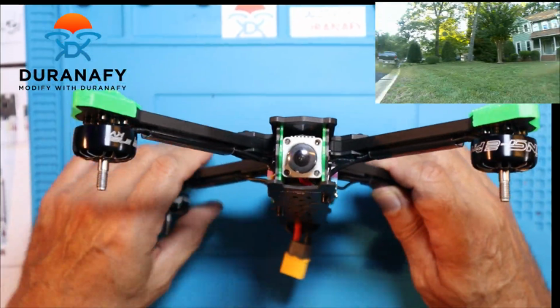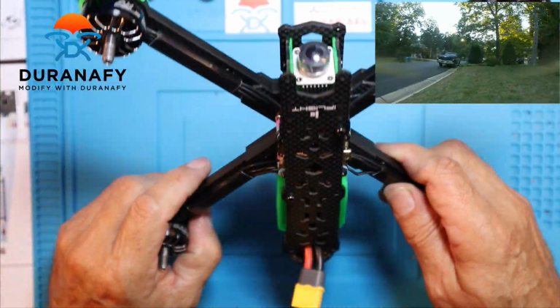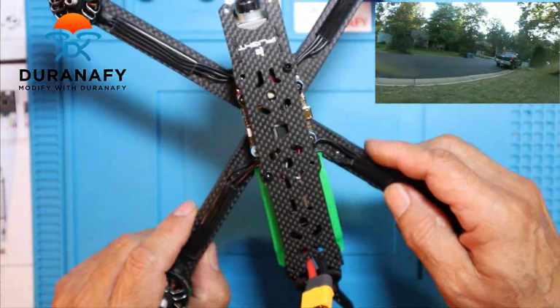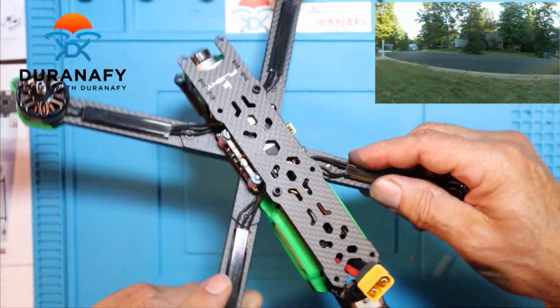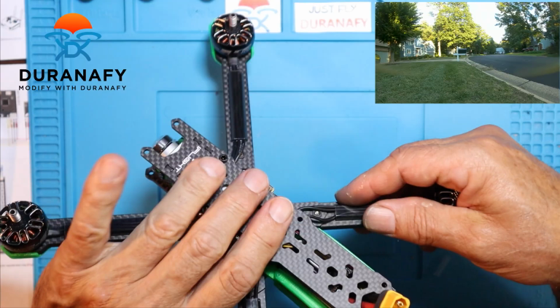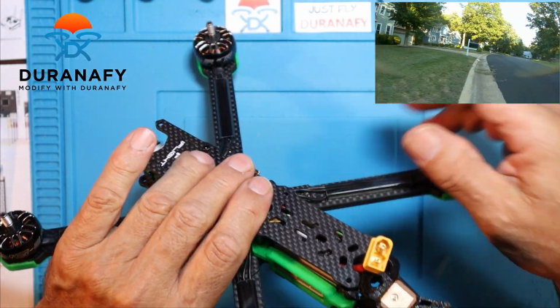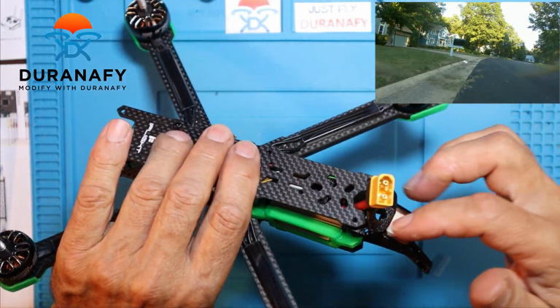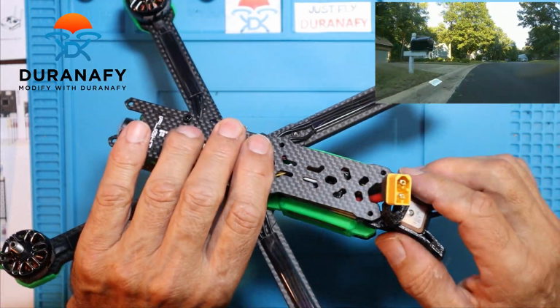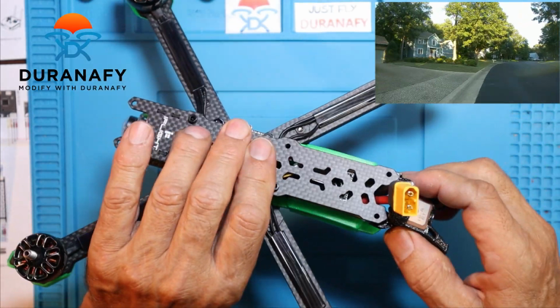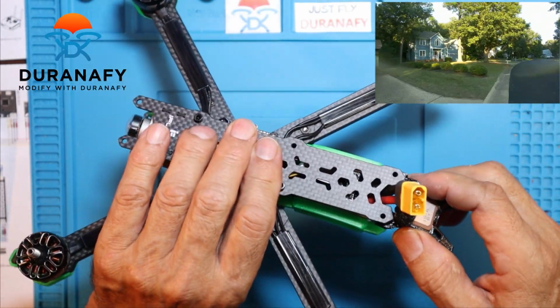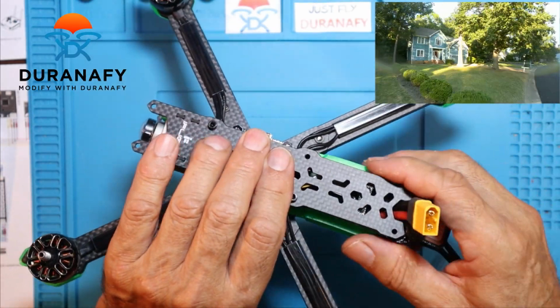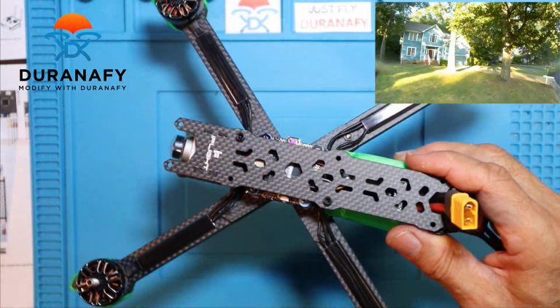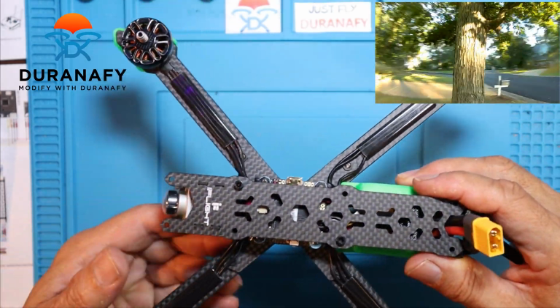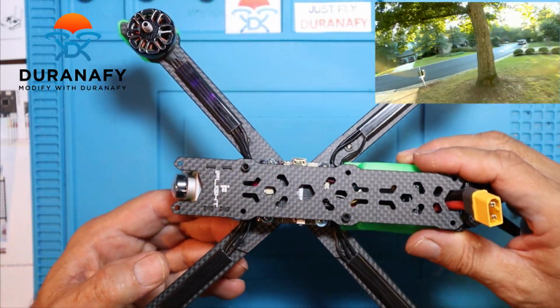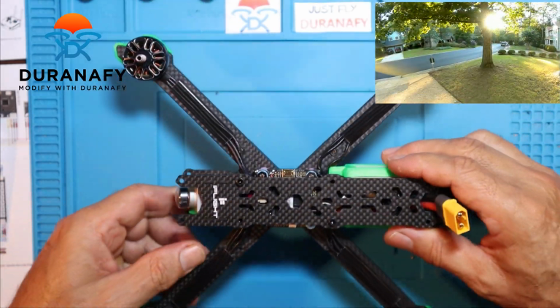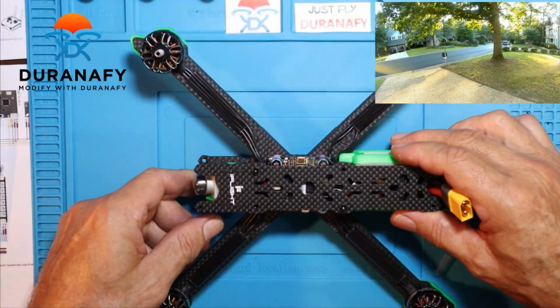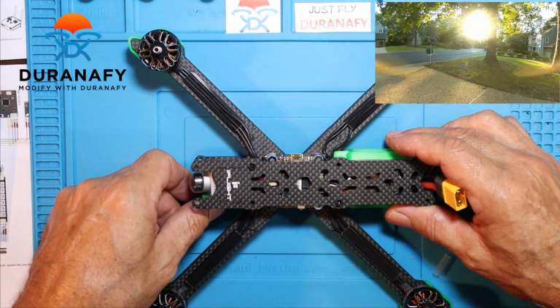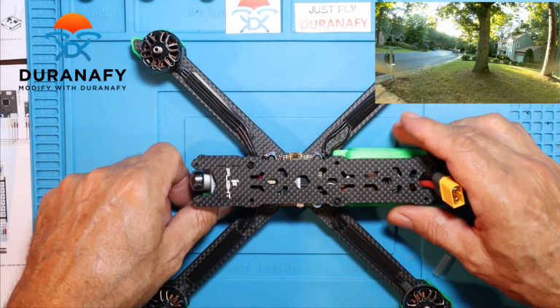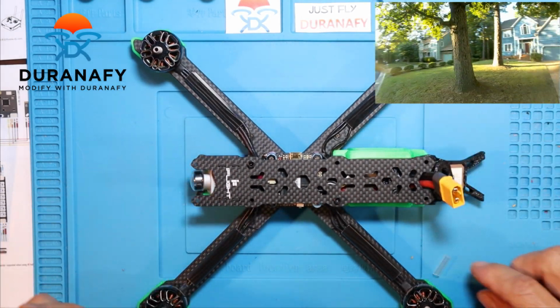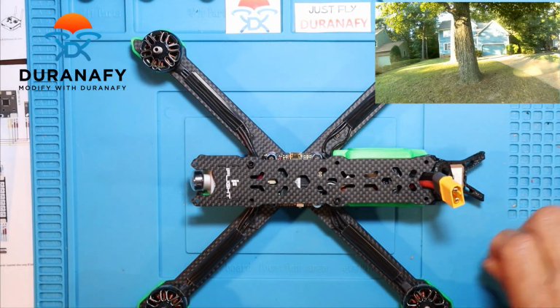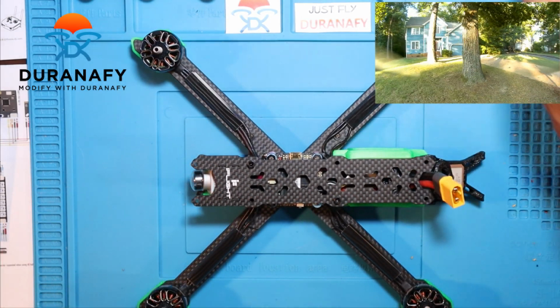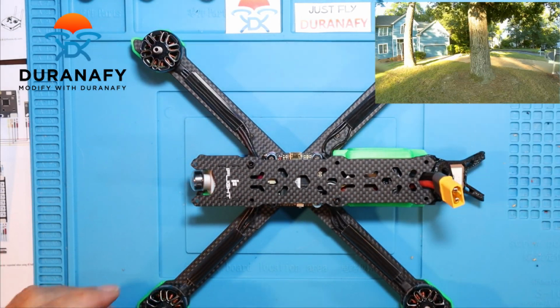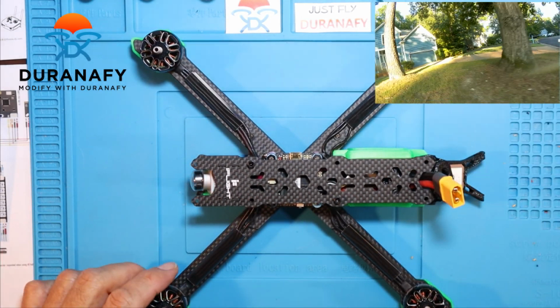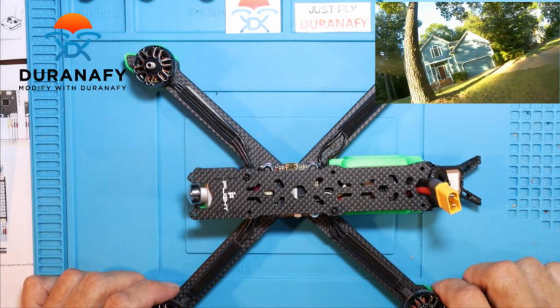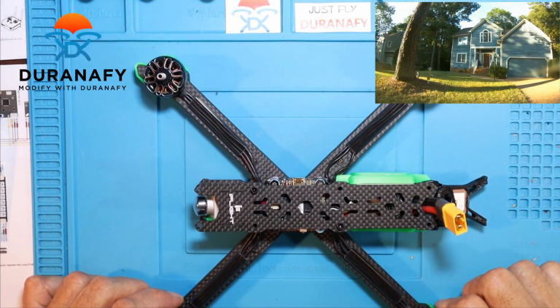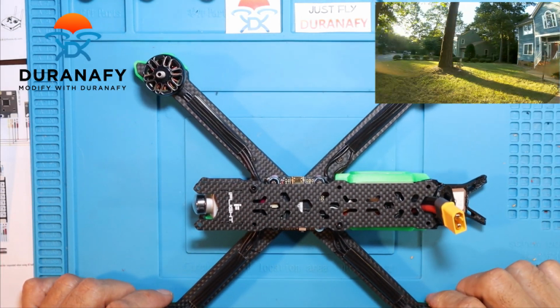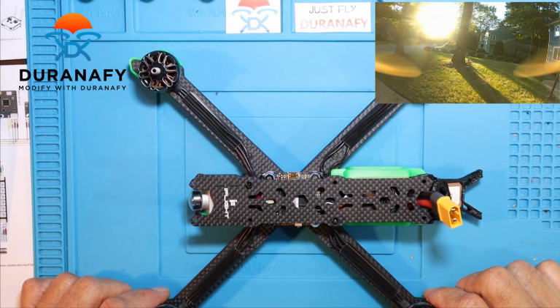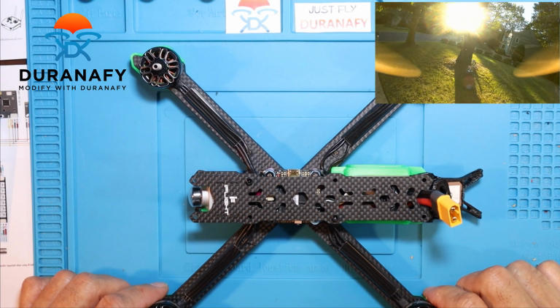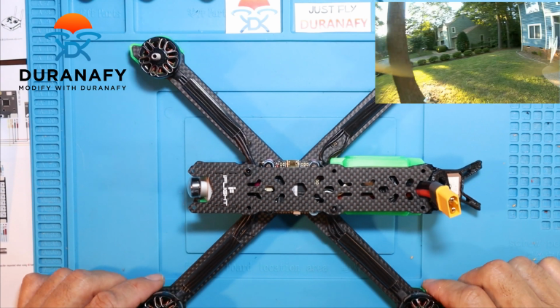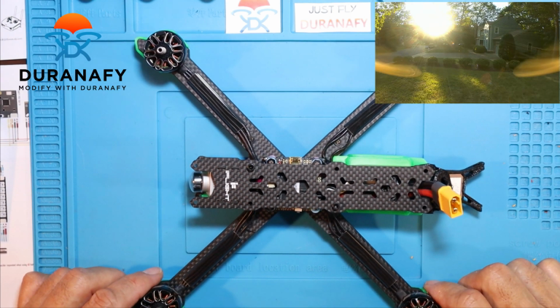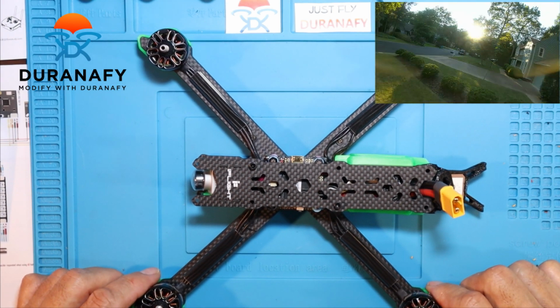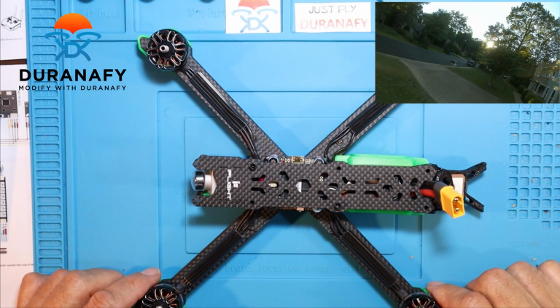I'll just mount the antennas a little later, but yeah, looking pretty good. I need to take a break and get some dinner and then I'm just going to go ahead and continue on.